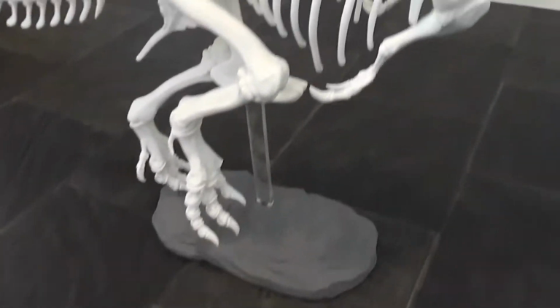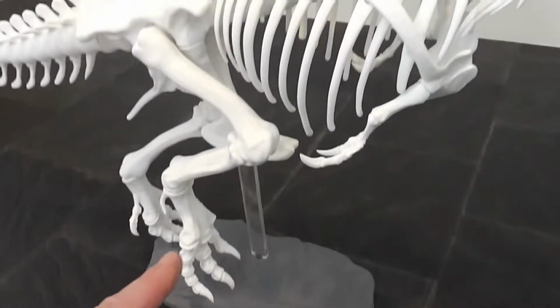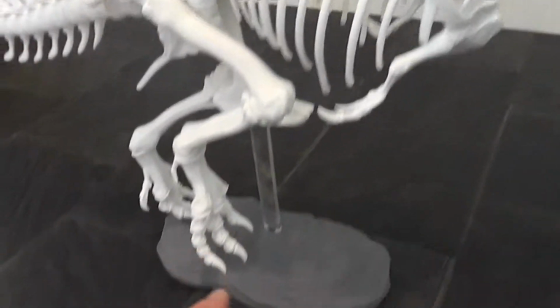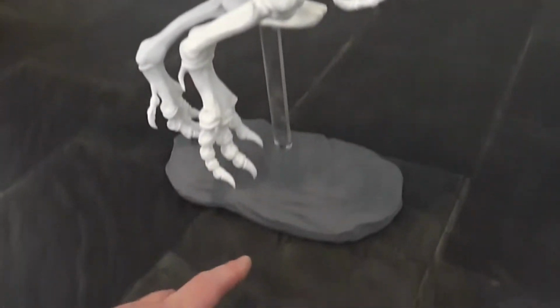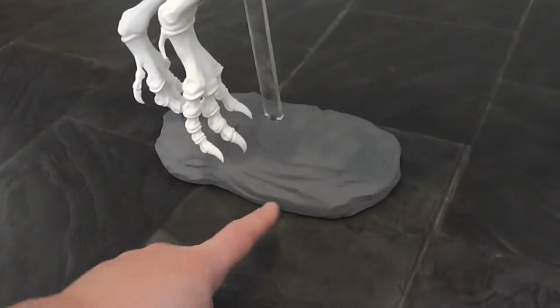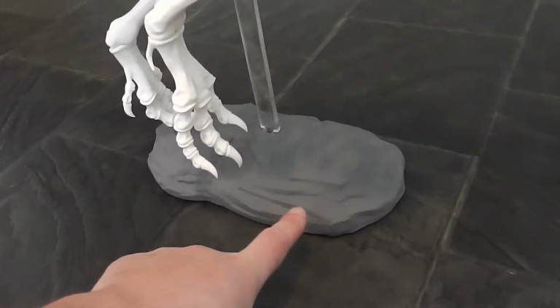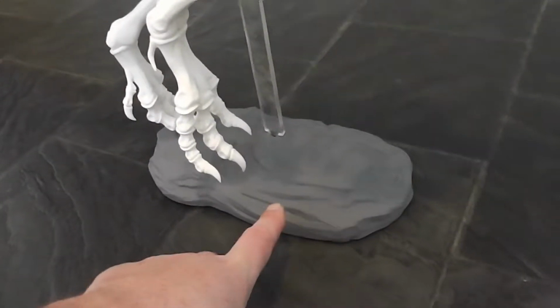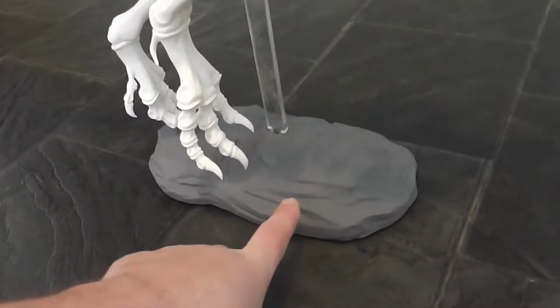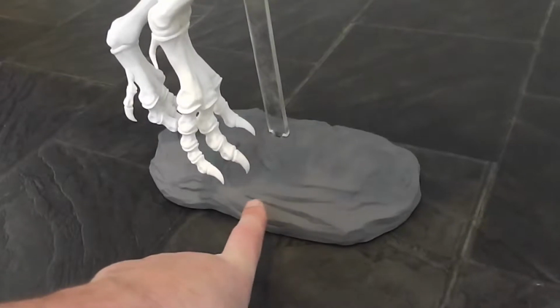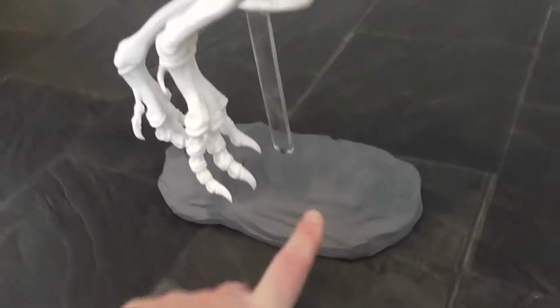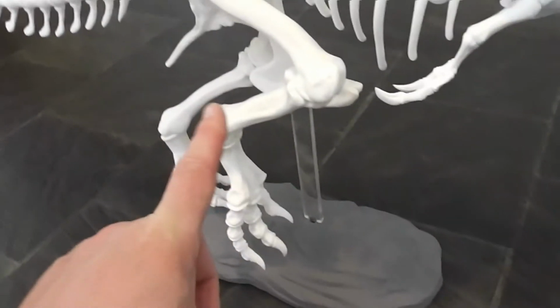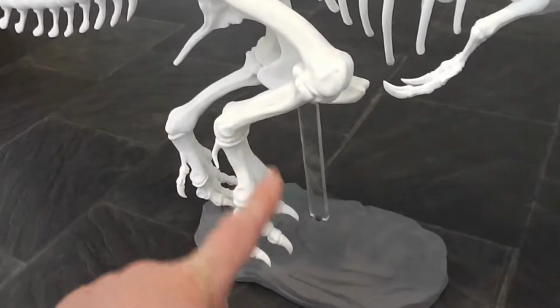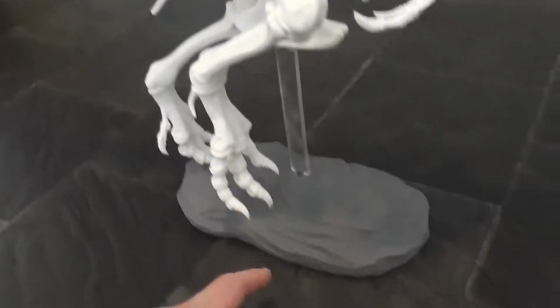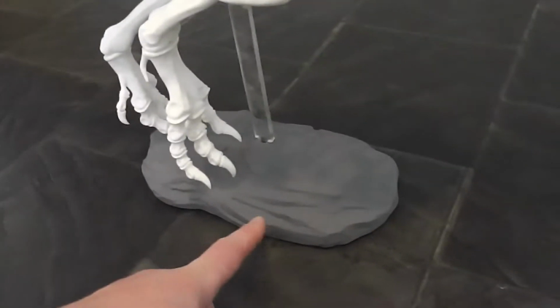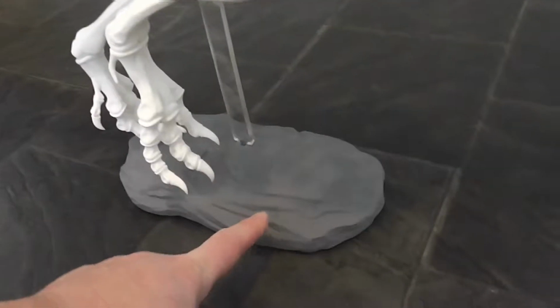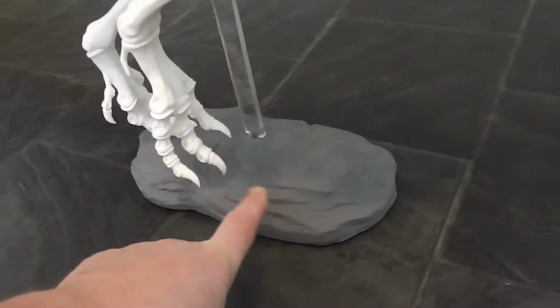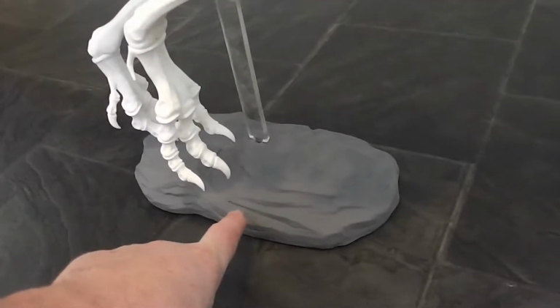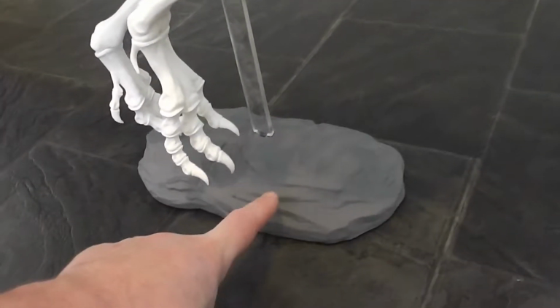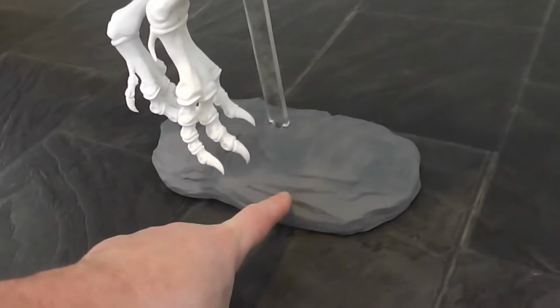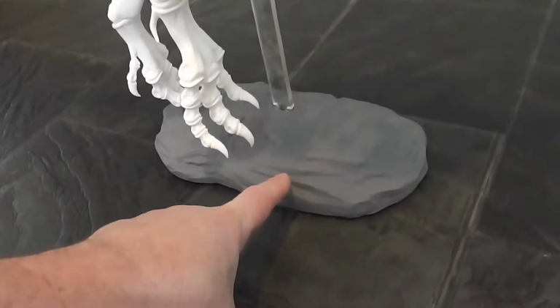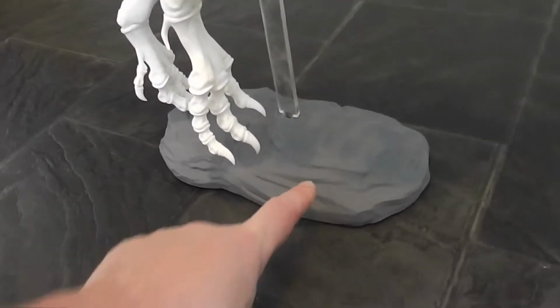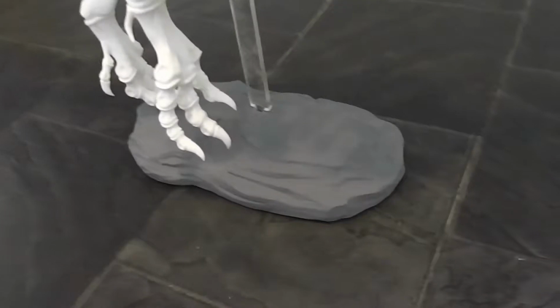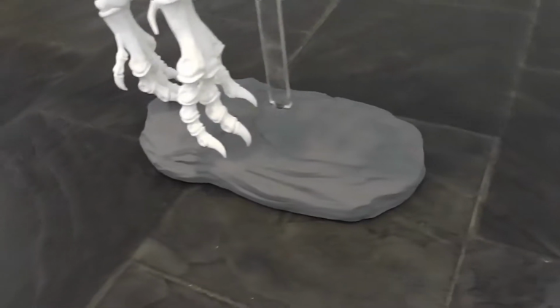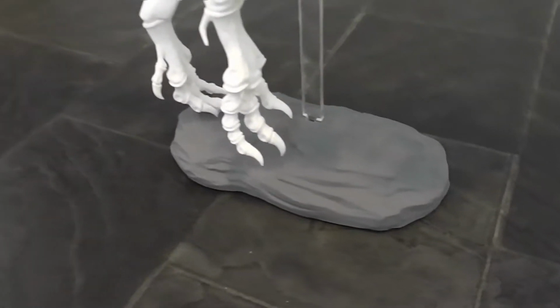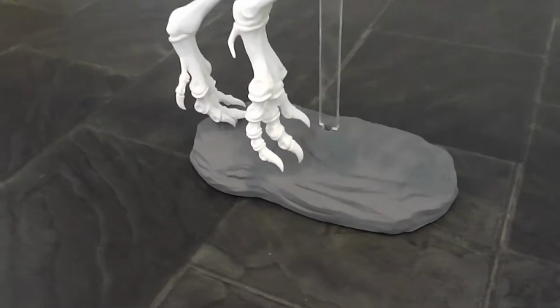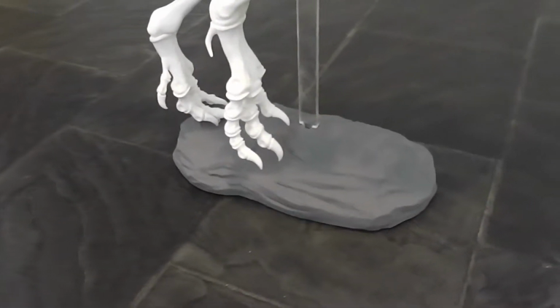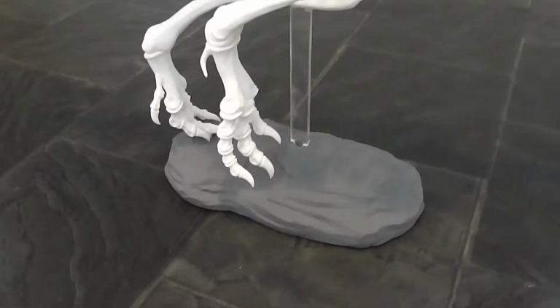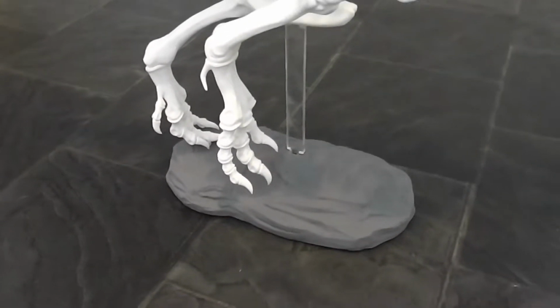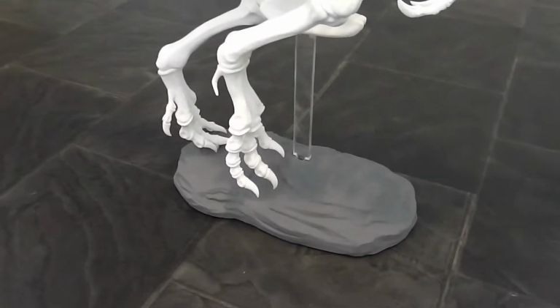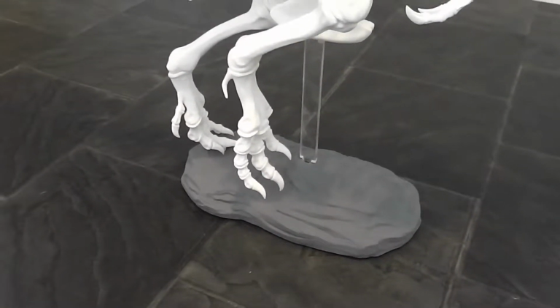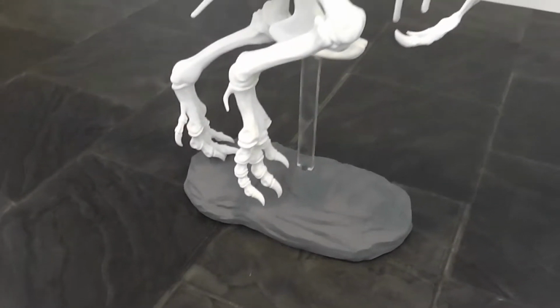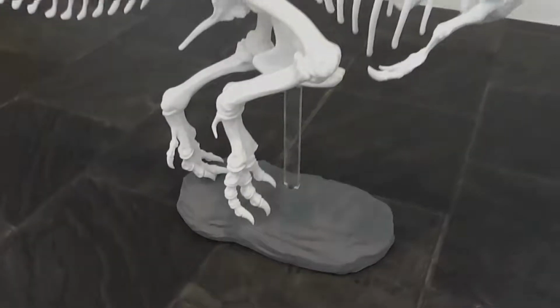This isn't a grey PLA — it's the same white E-stone PLA, but I painted it with a grey automotive primer, just to give it that sort of rock look.